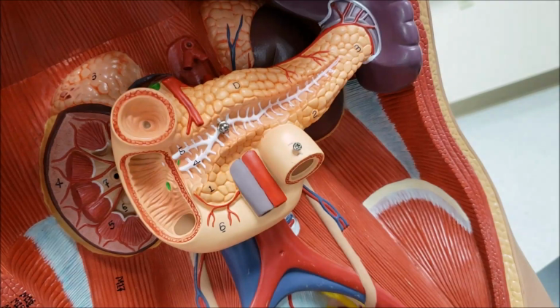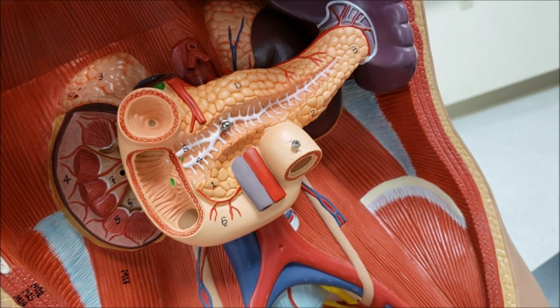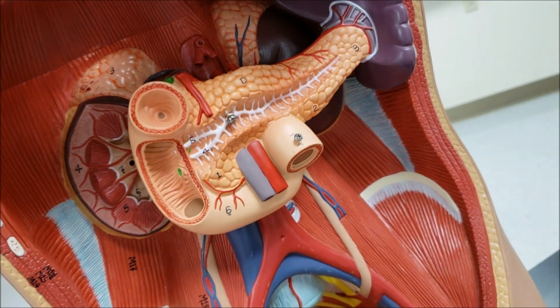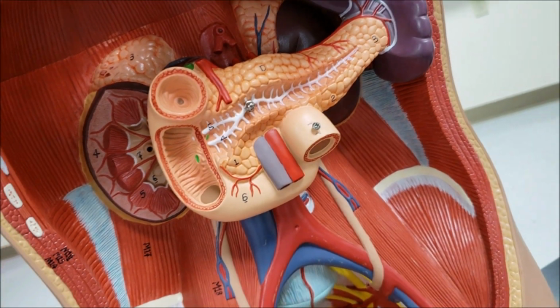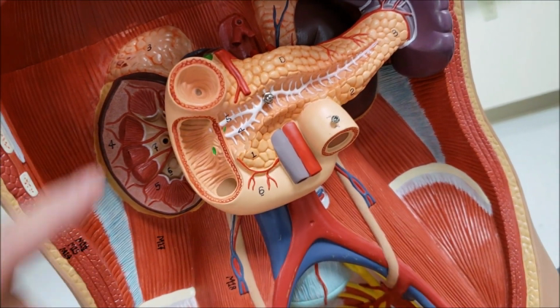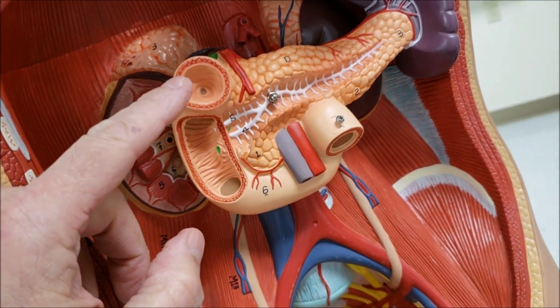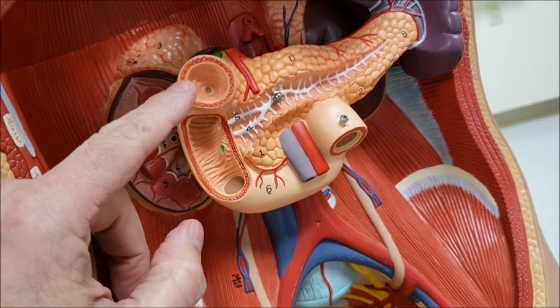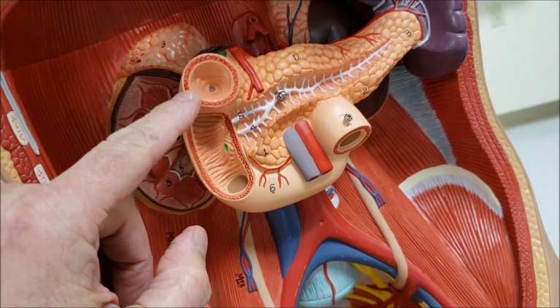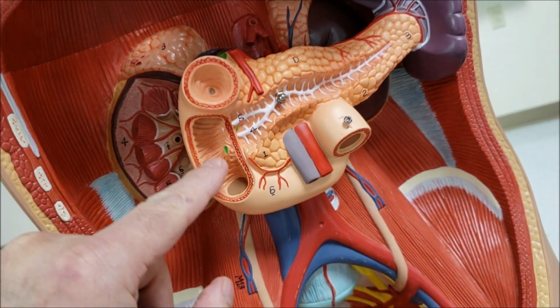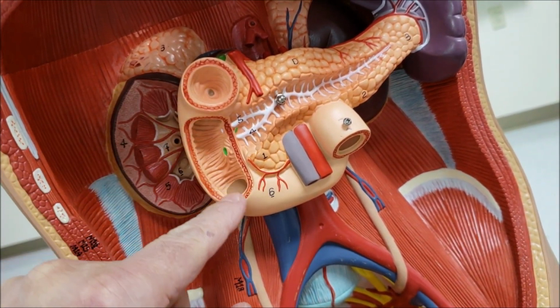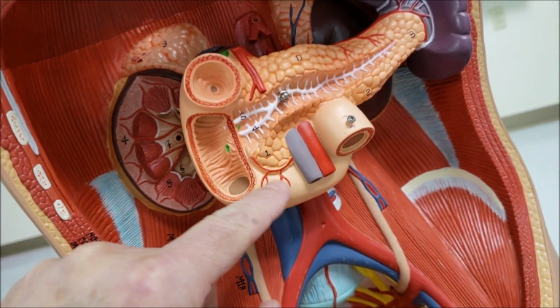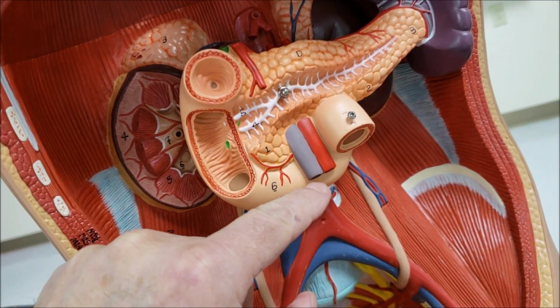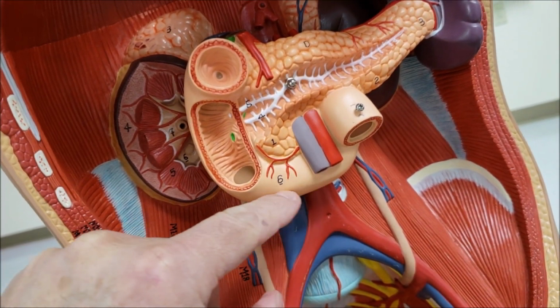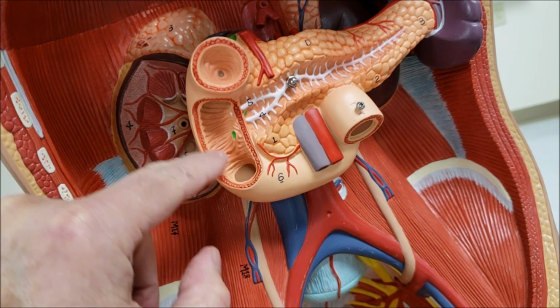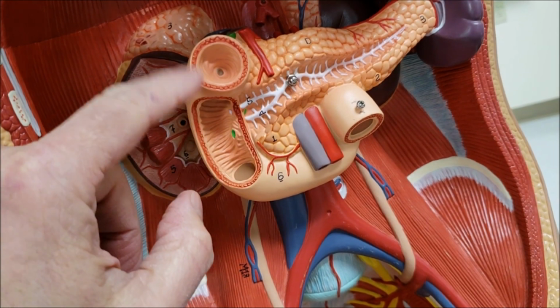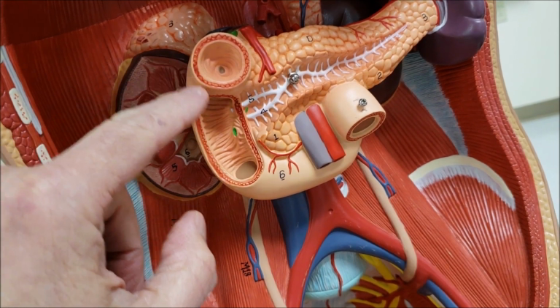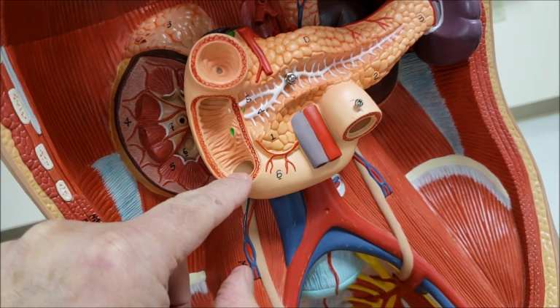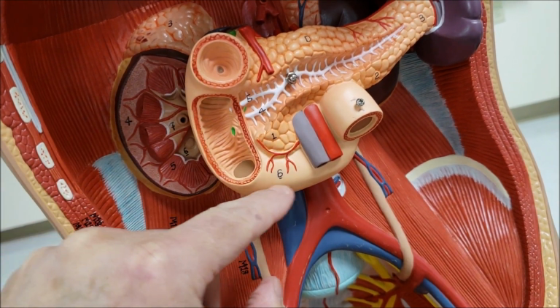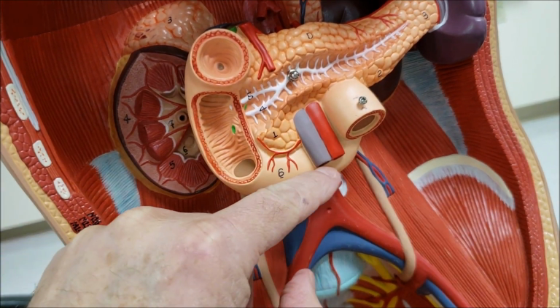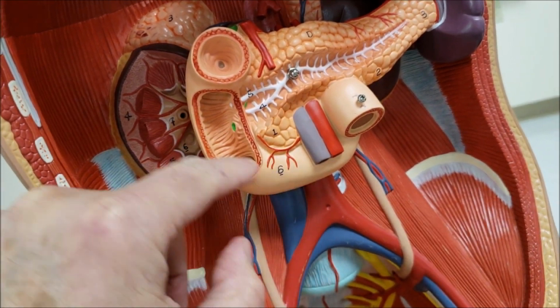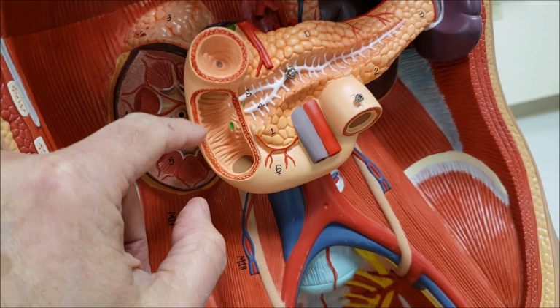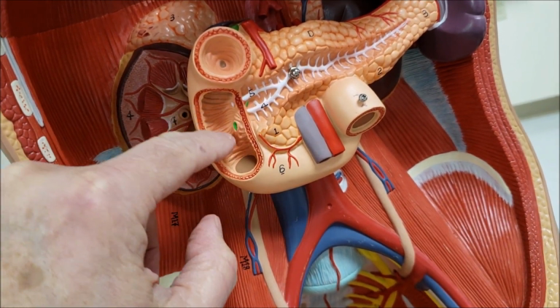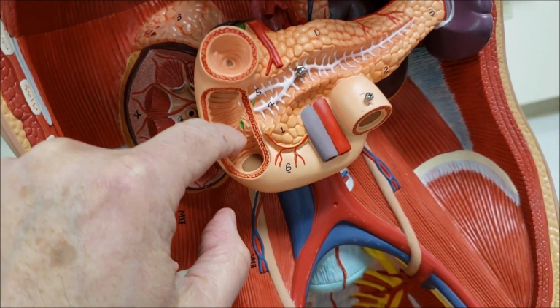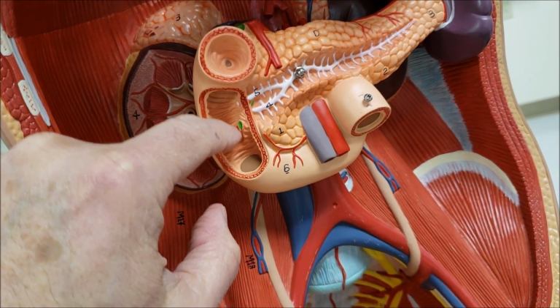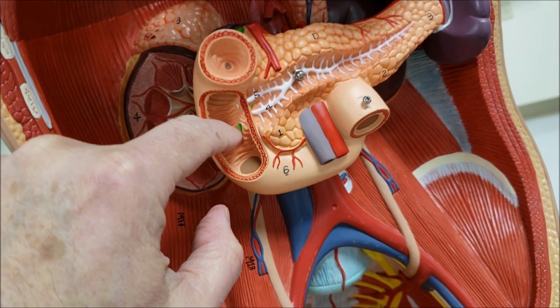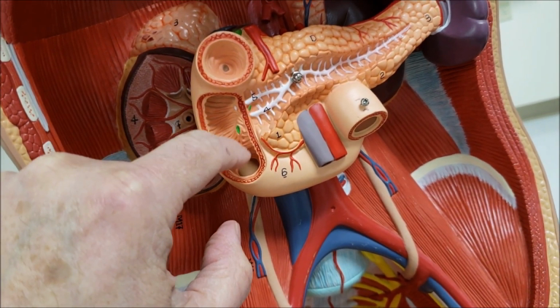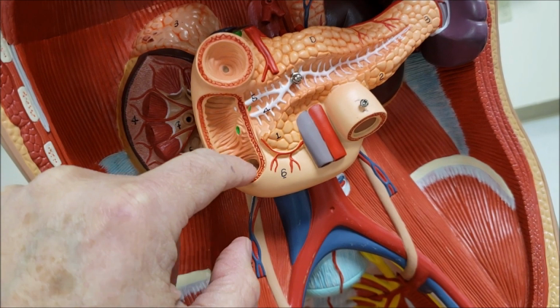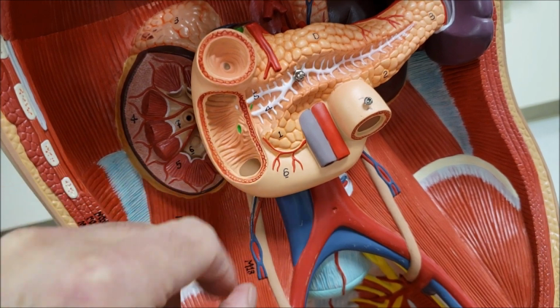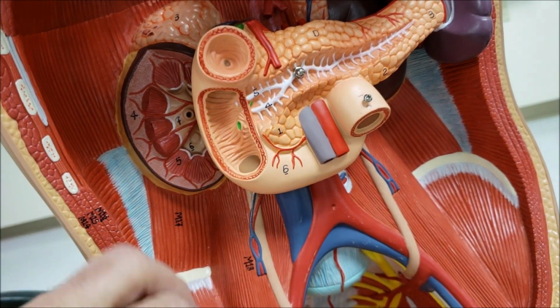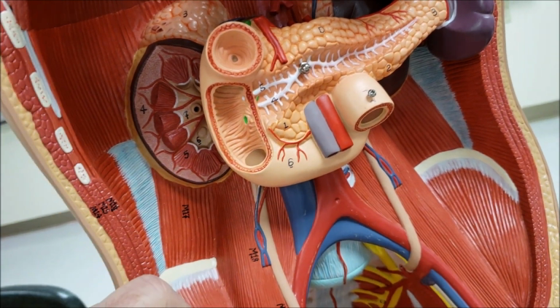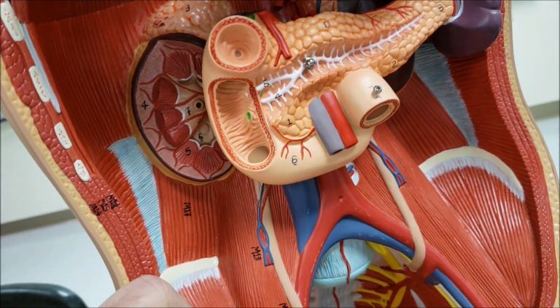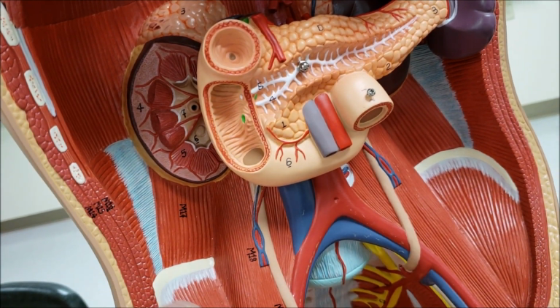On the torso model, let's look at the proximal portion of the small intestine called the duodenum. Most of your nutrient absorption occurs here because of the villi and microvilli, which provide increased surface area.